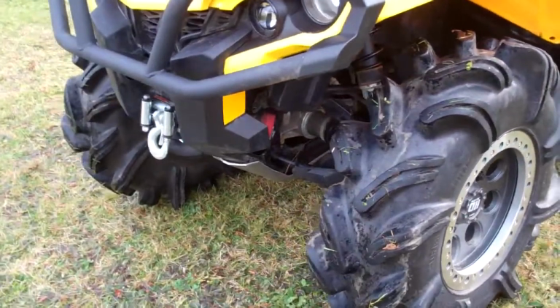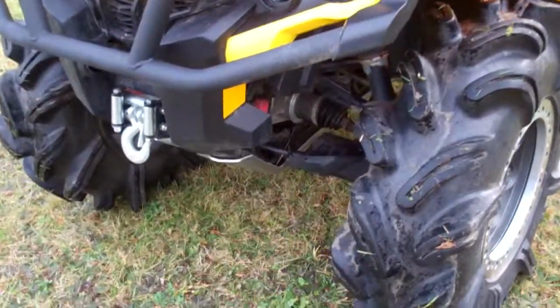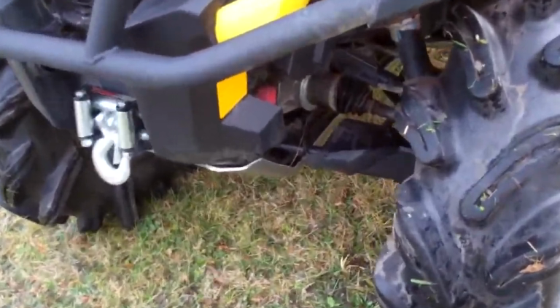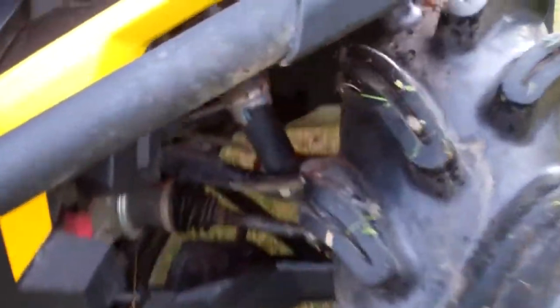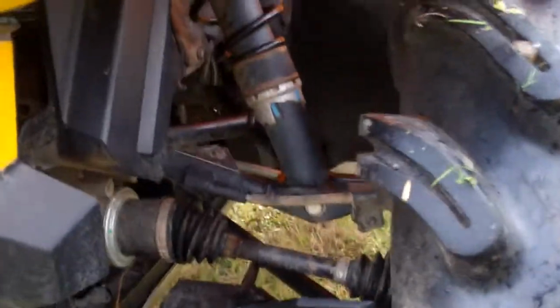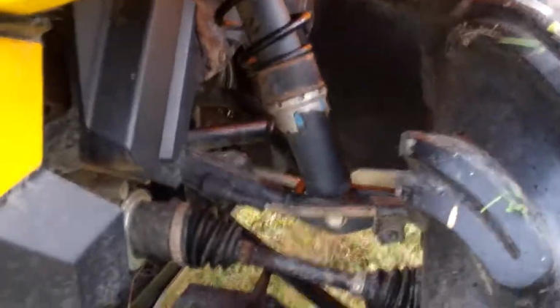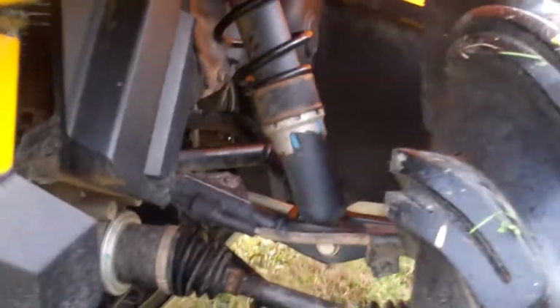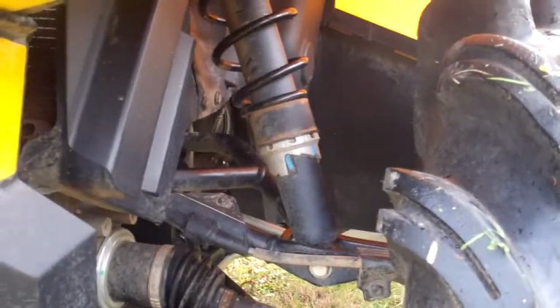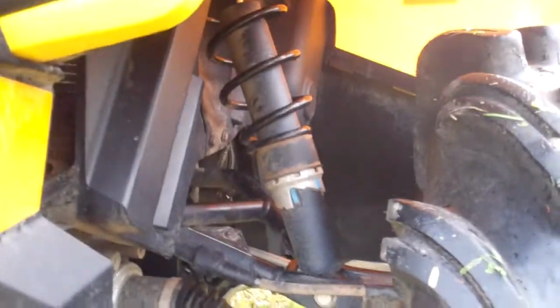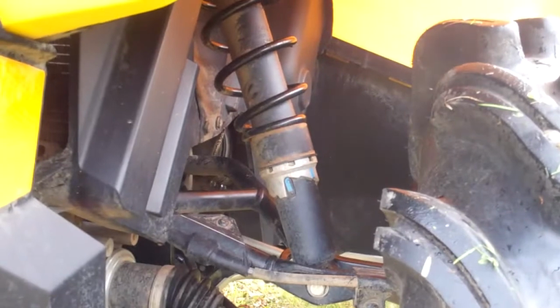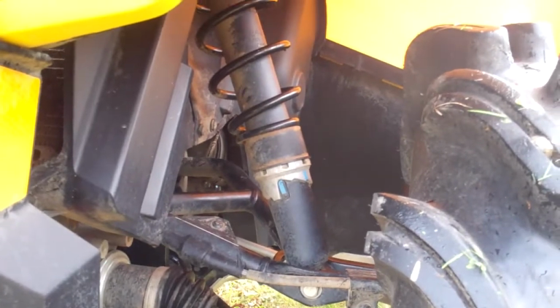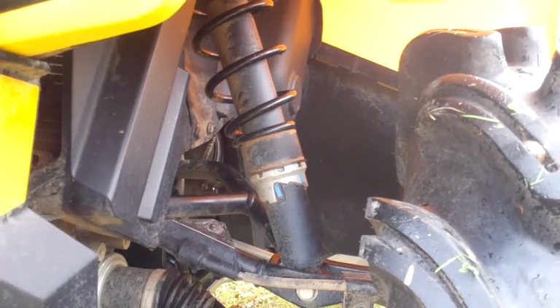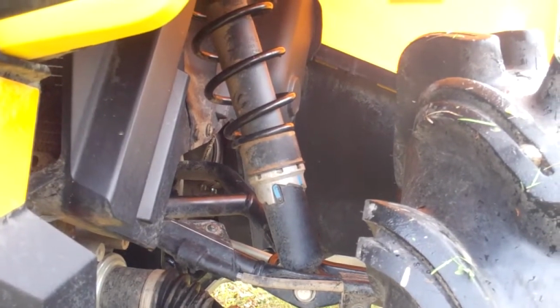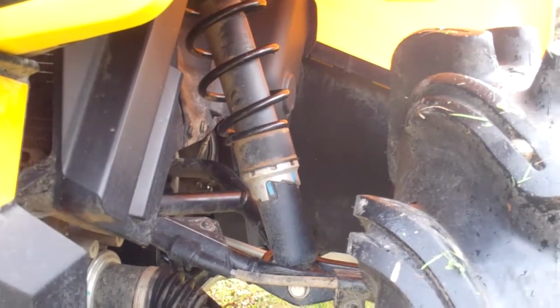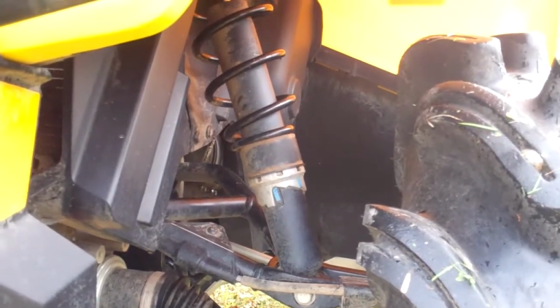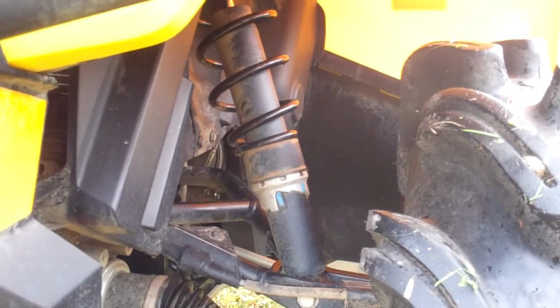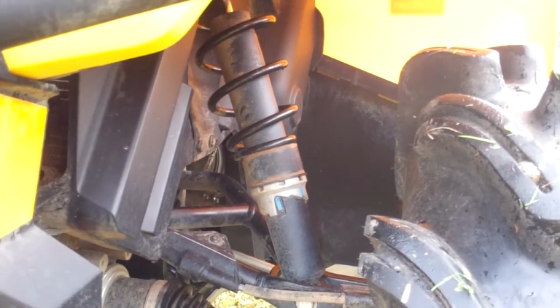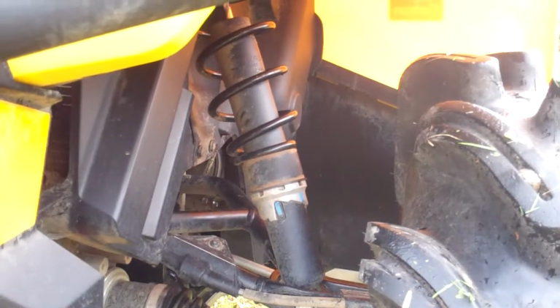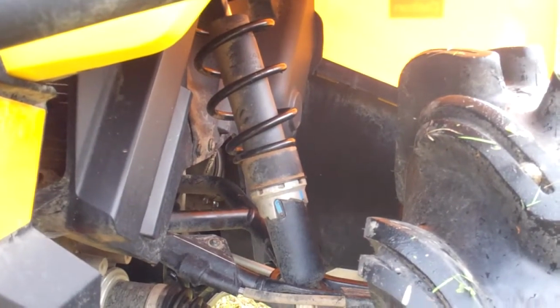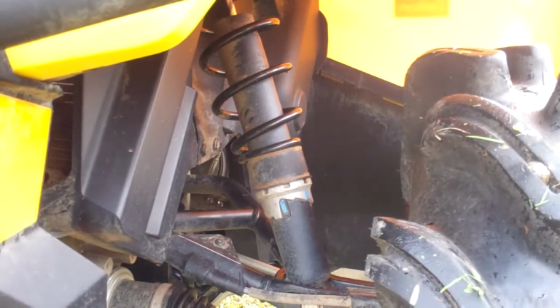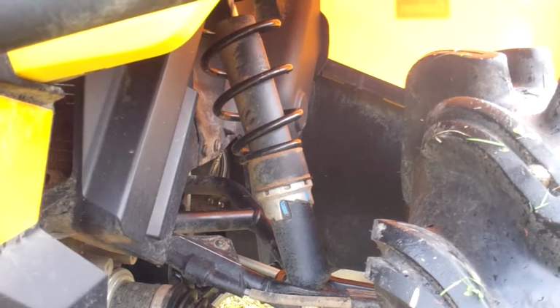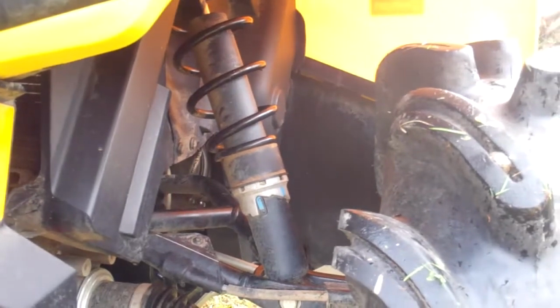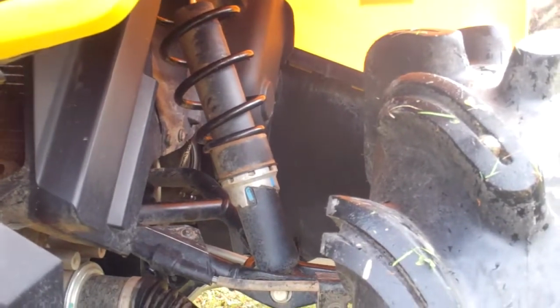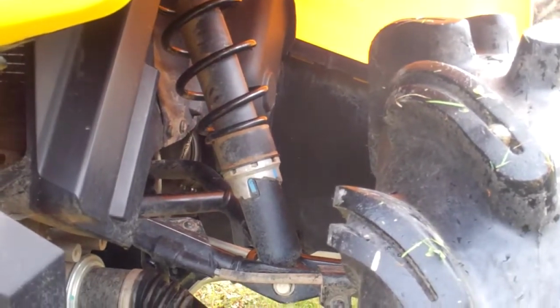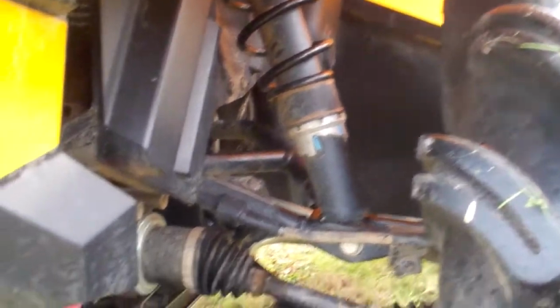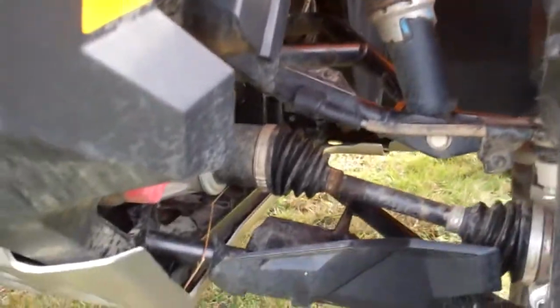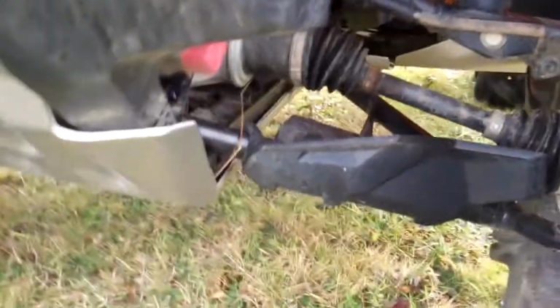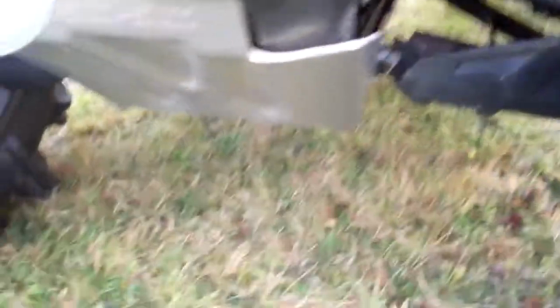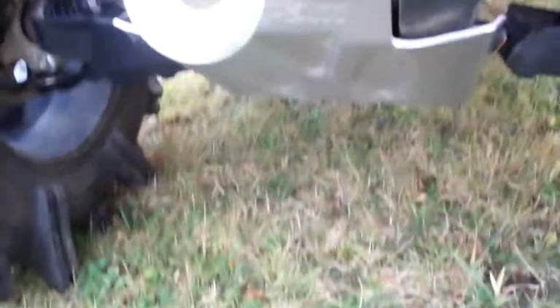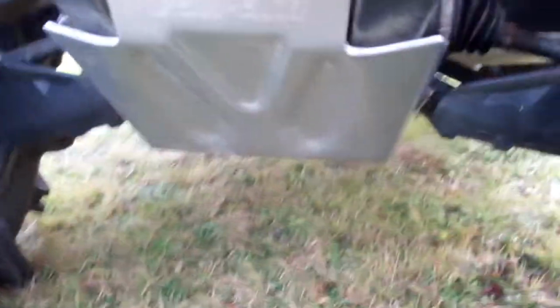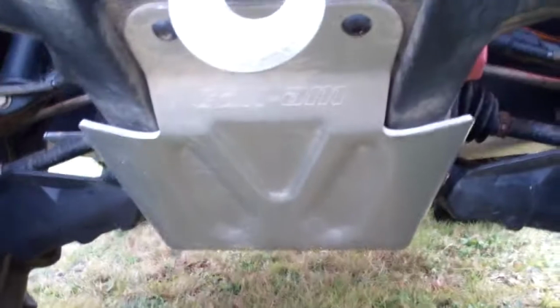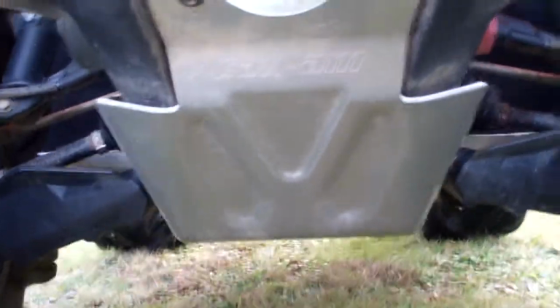We made up our own pipe spacer at the power store — it's an inch and a quarter pipe spacer. We put it on to give it a little lift and fit the tires better. Full BRP skid plates, front to rear.